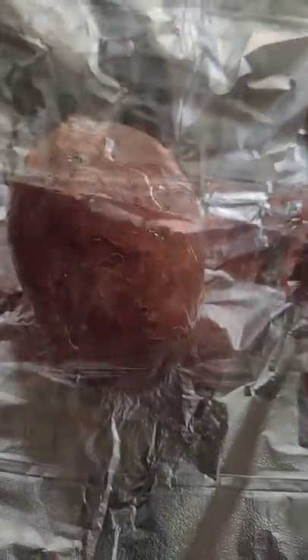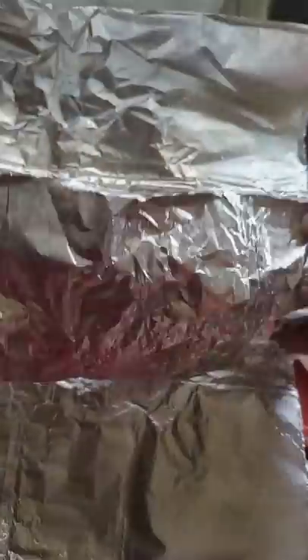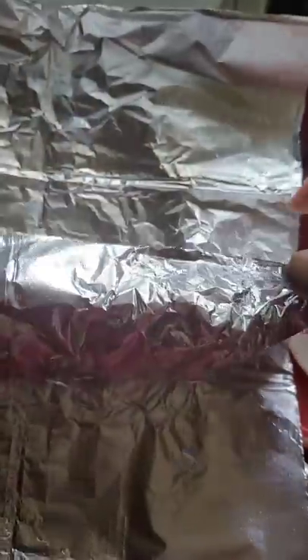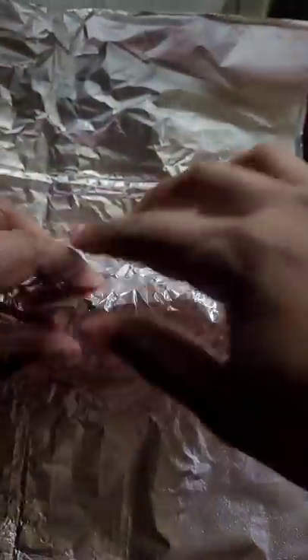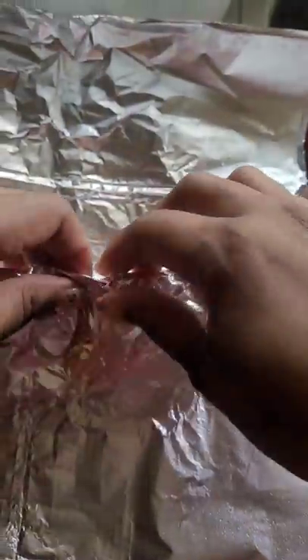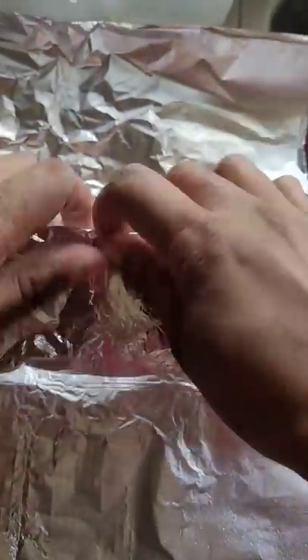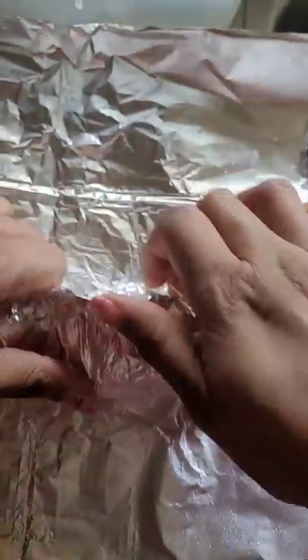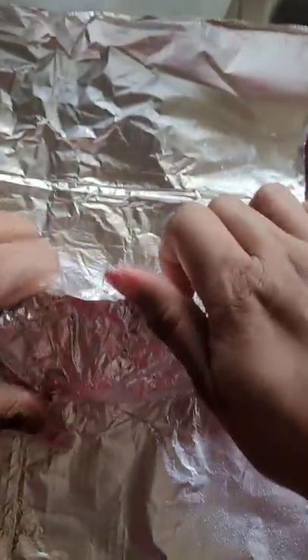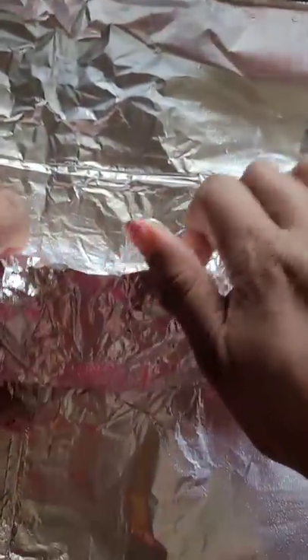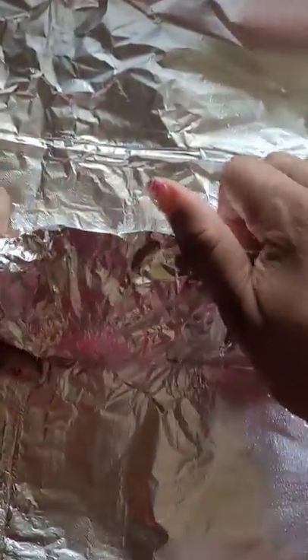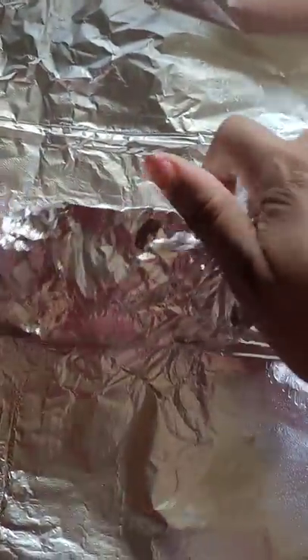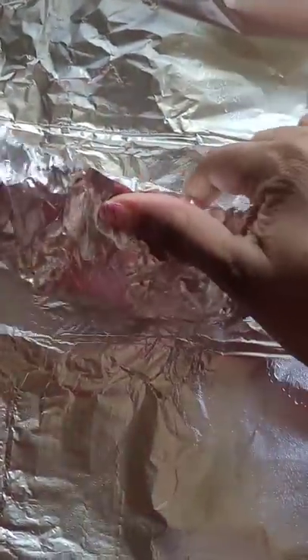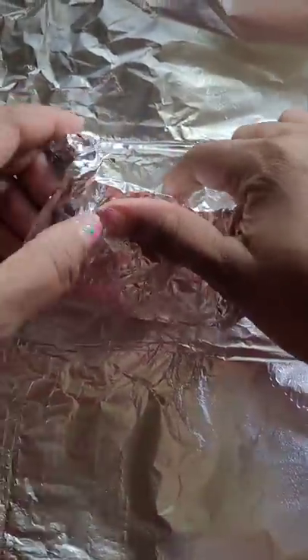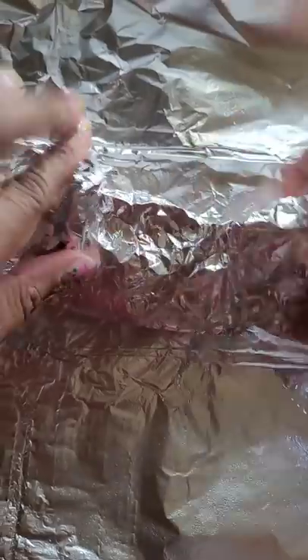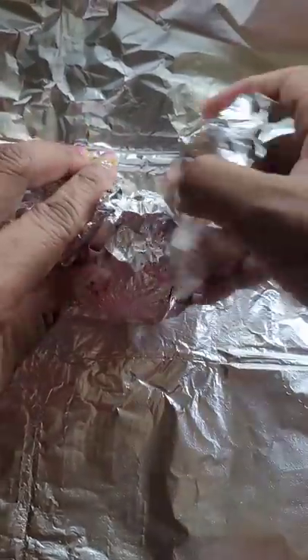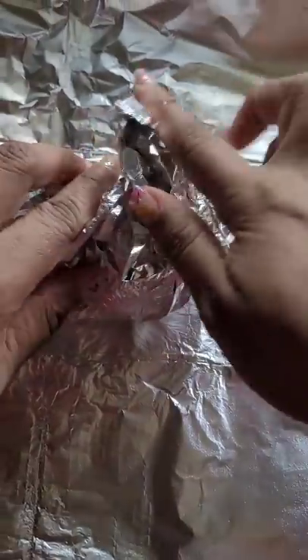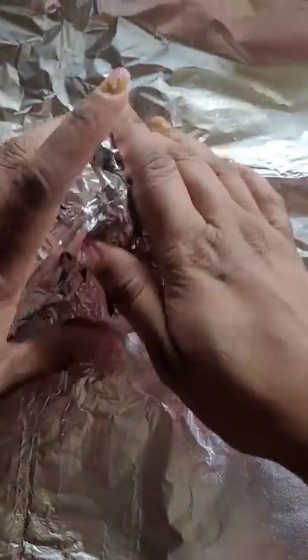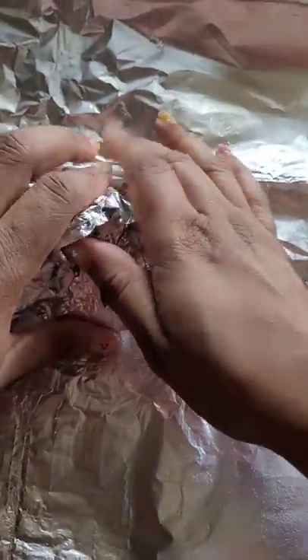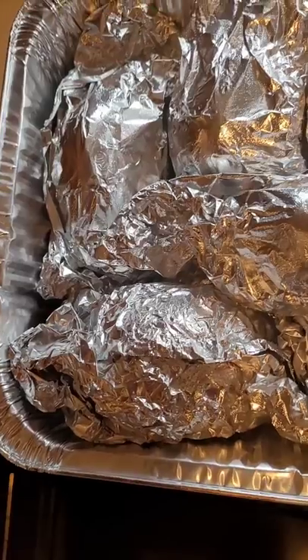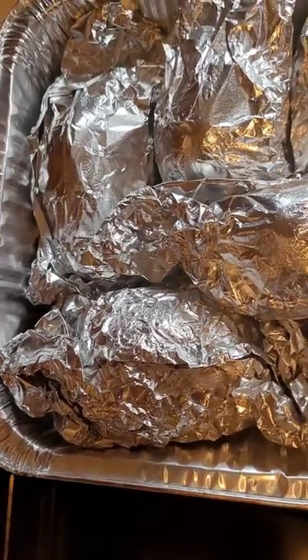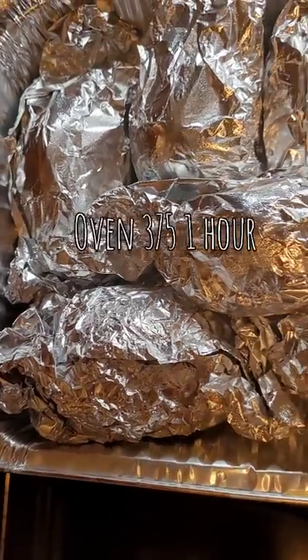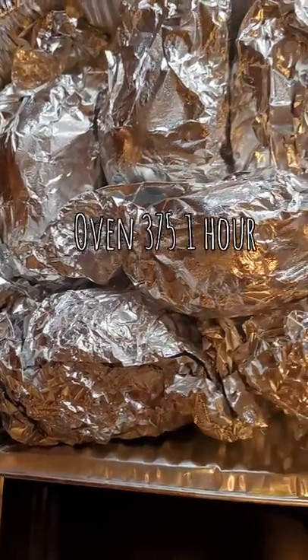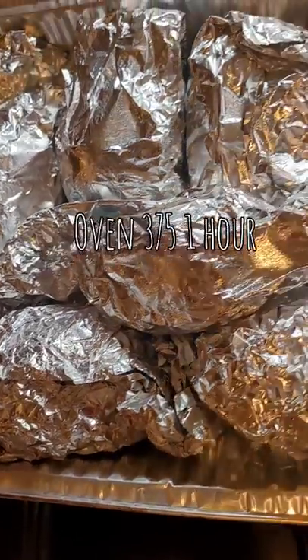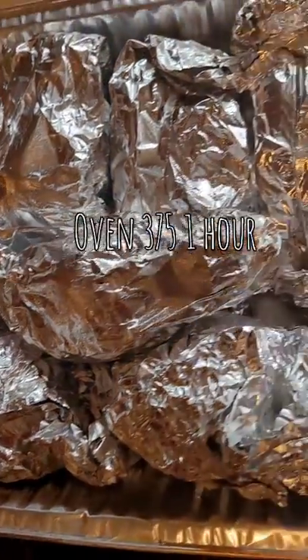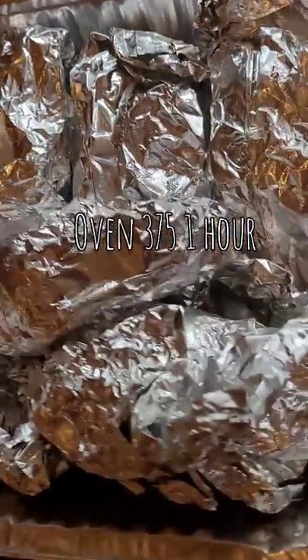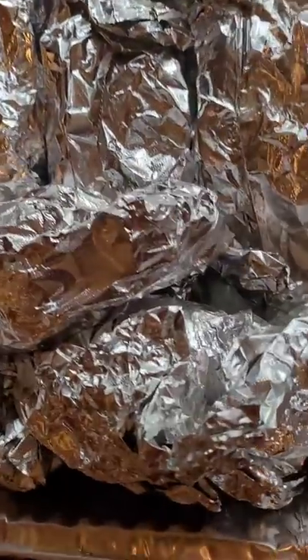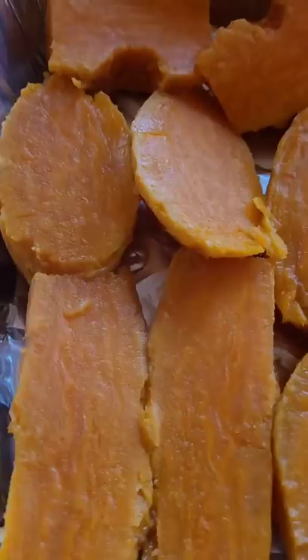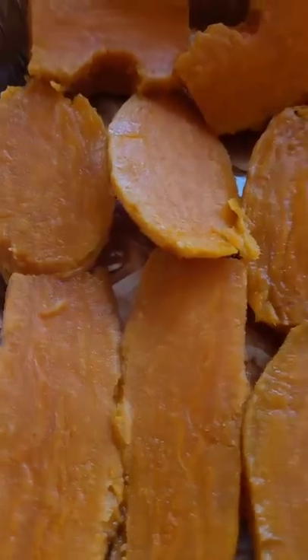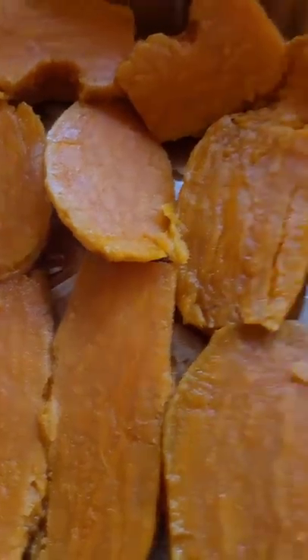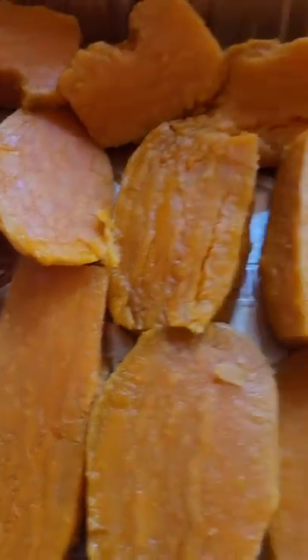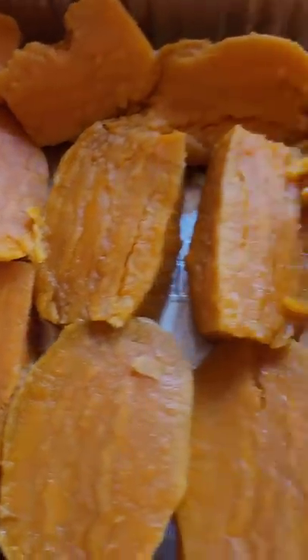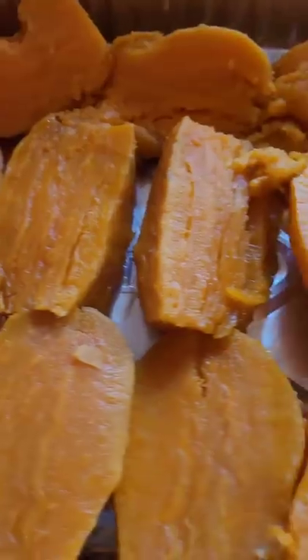After rinsing them thoroughly, I drizzled some vegetable oil on top and then wrapped them individually before they went in the oven. After about one hour, I peeled them and sliced them down the middle.